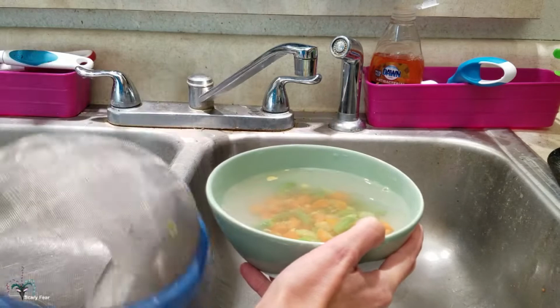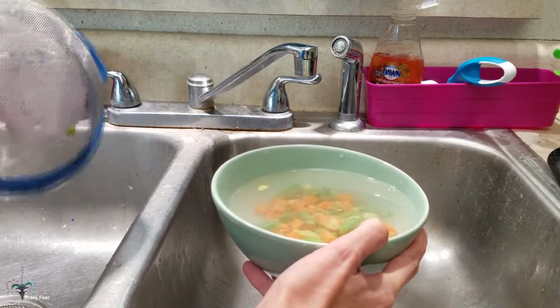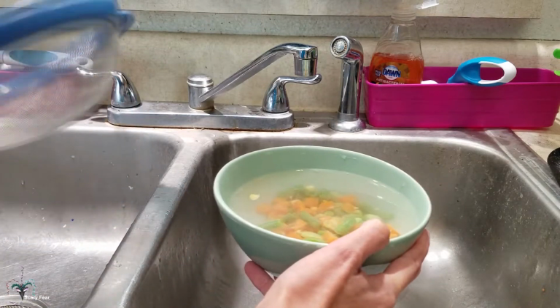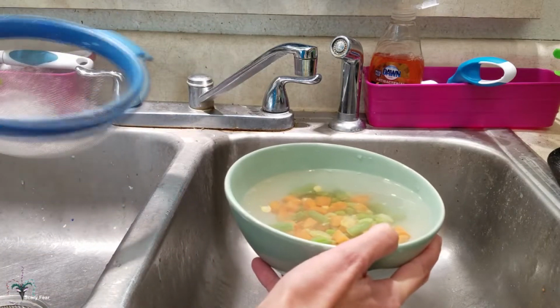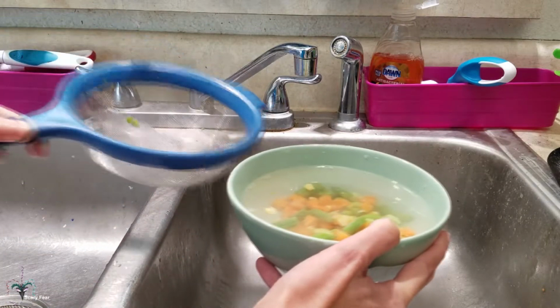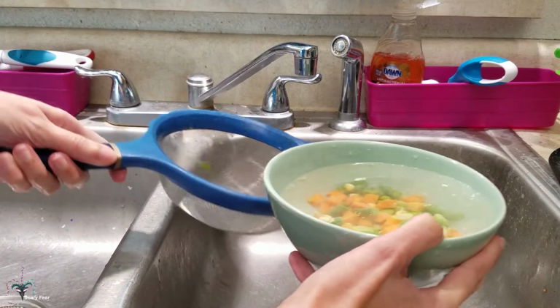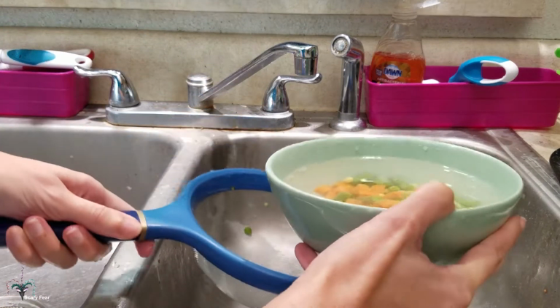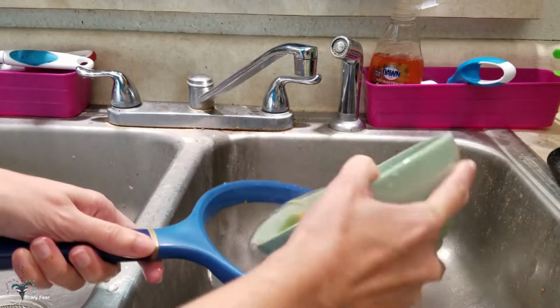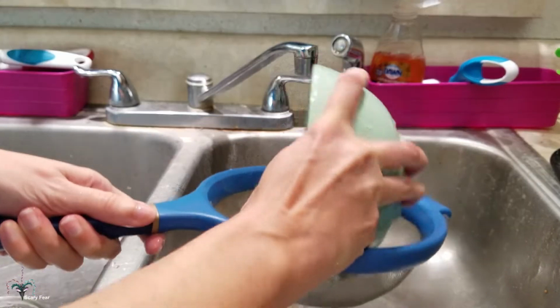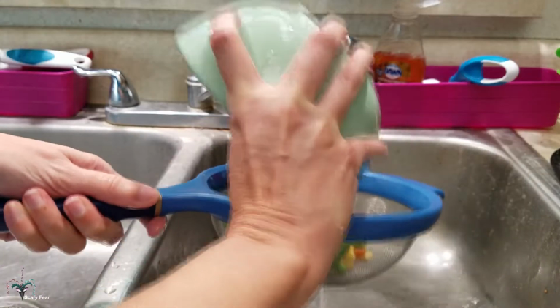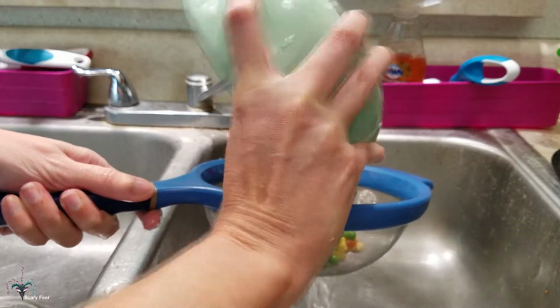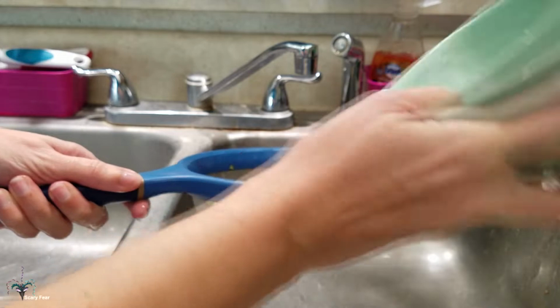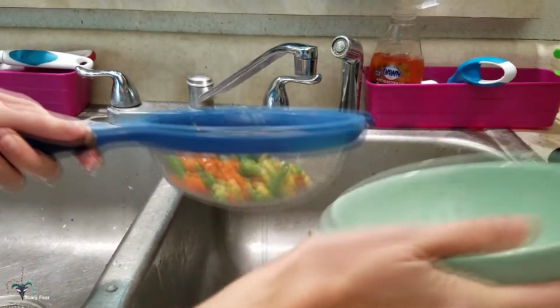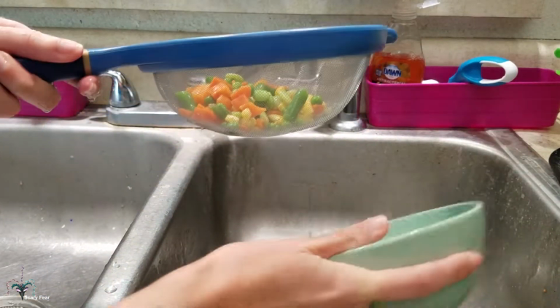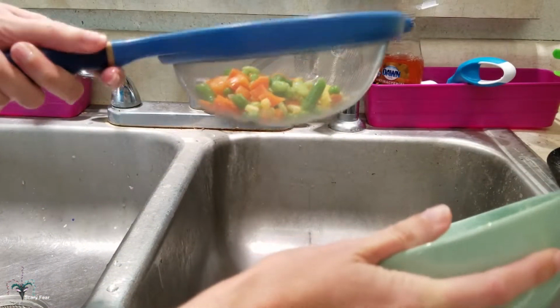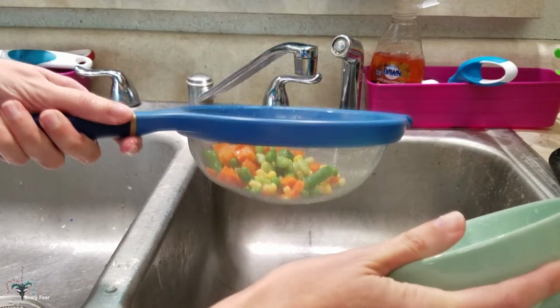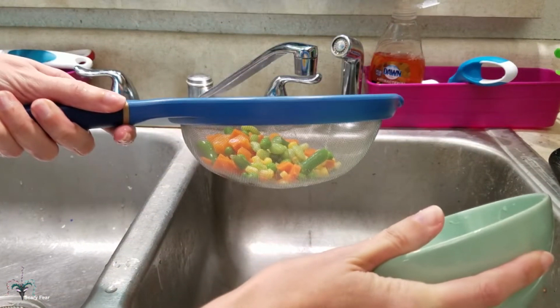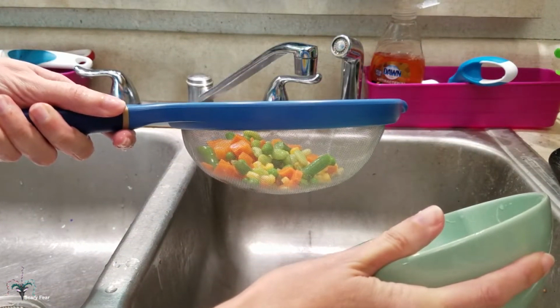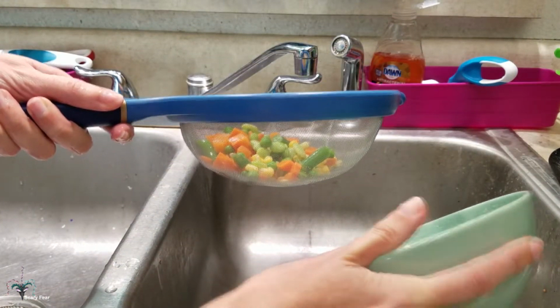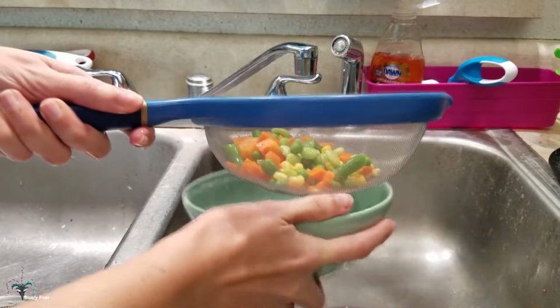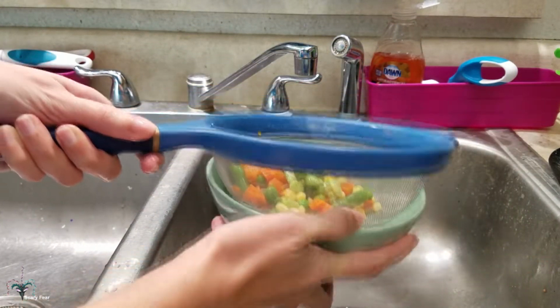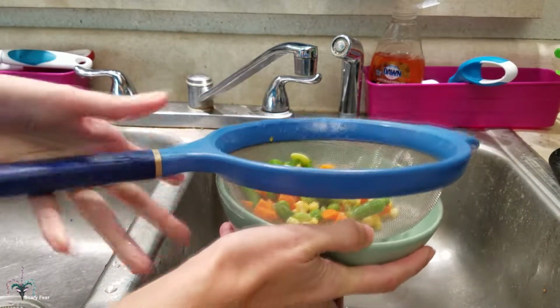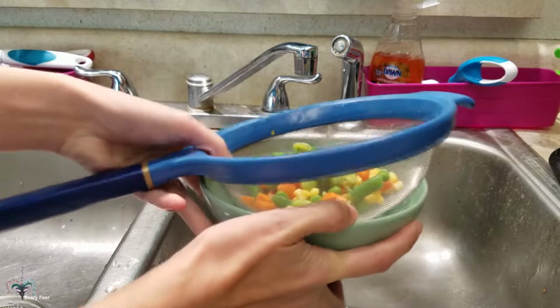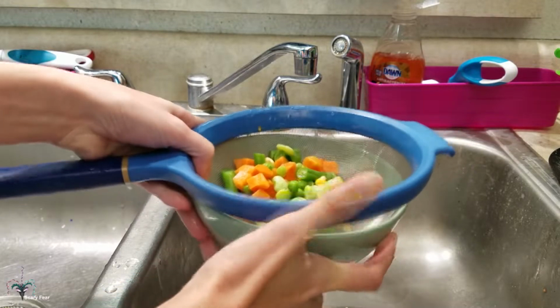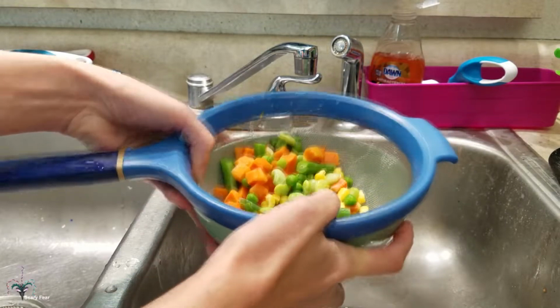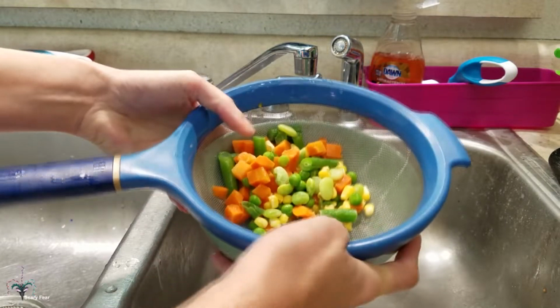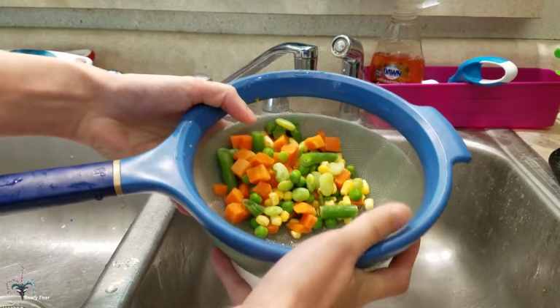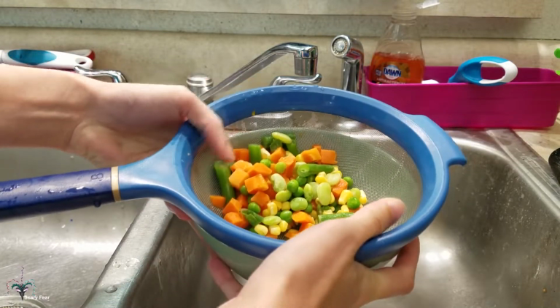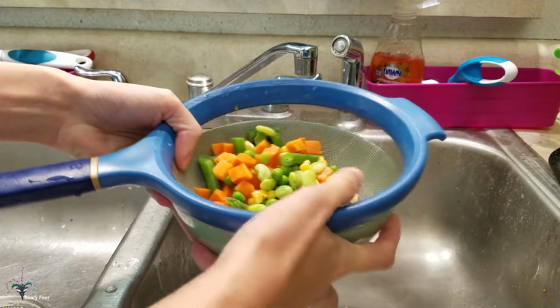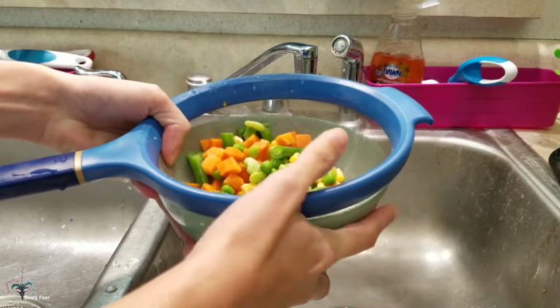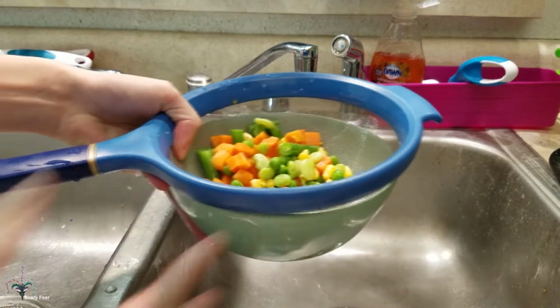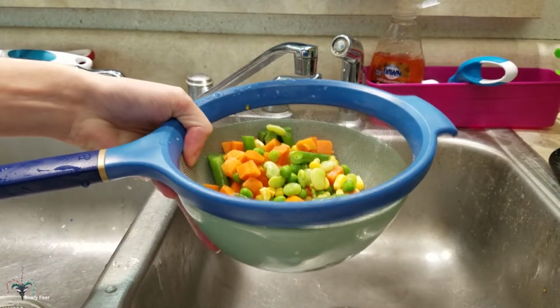And then, once it's ready, once again dump it through. Dump your water out, and then so it's not drip drying everywhere, I put it right into the bowl like that. And now I can feed this out and add supplements.